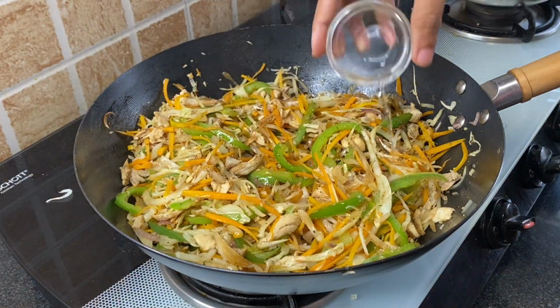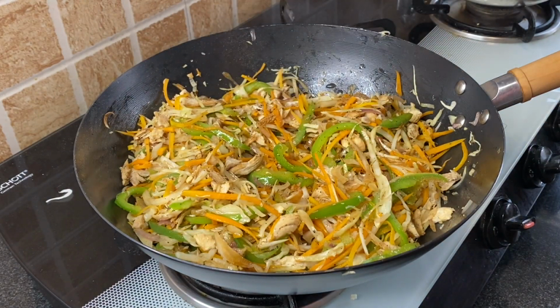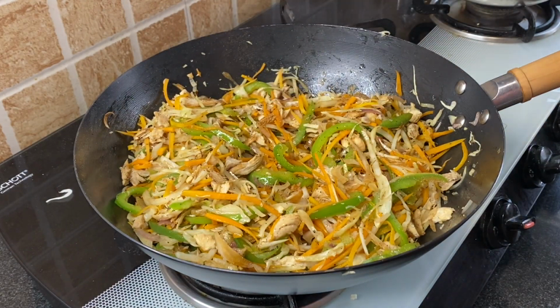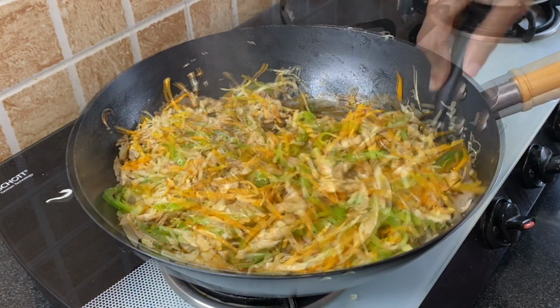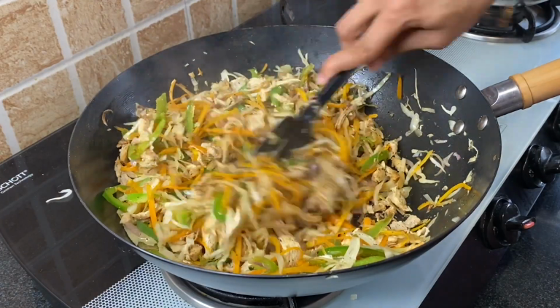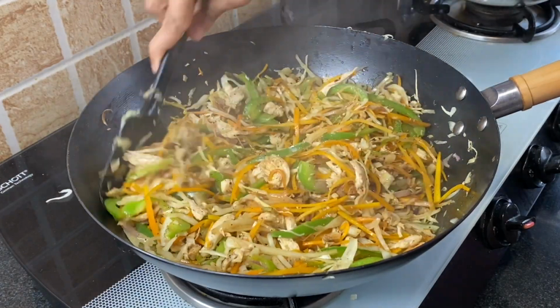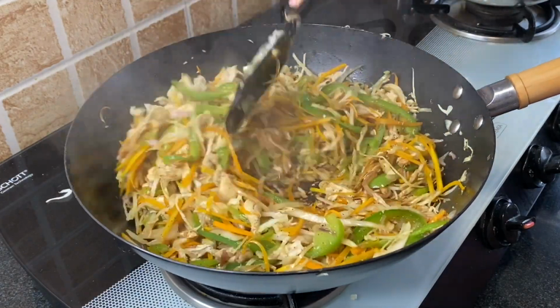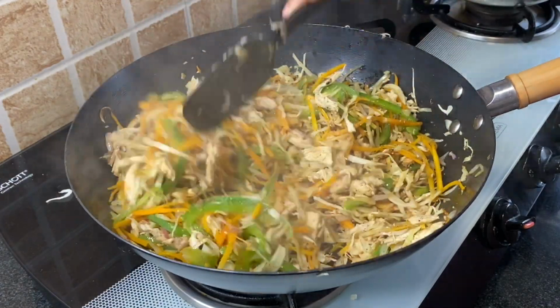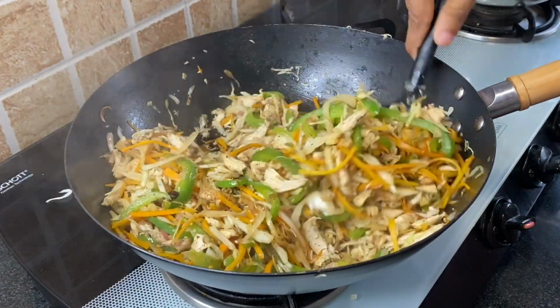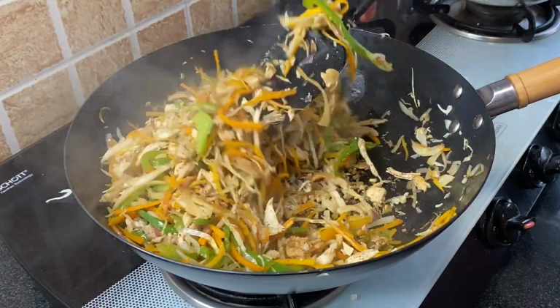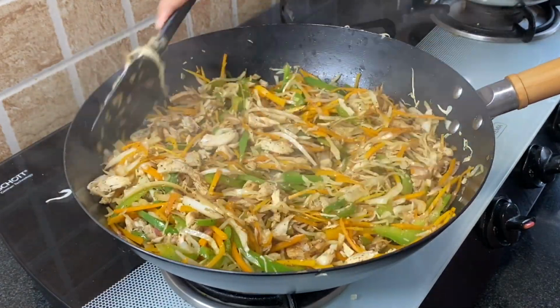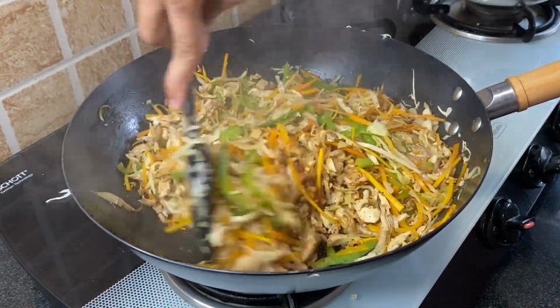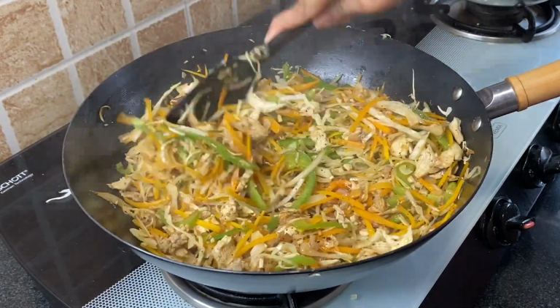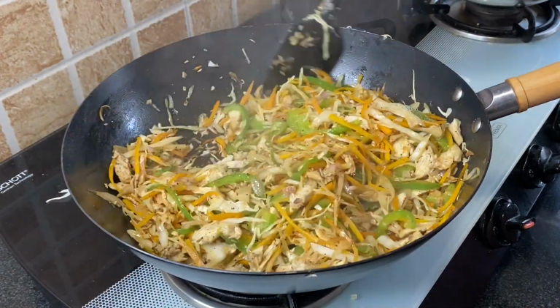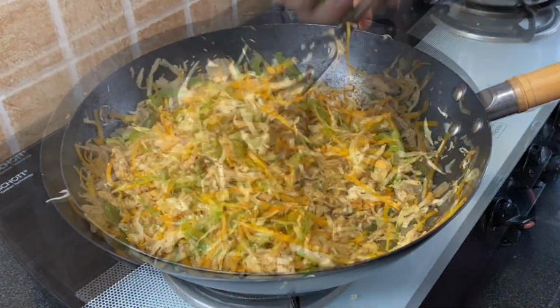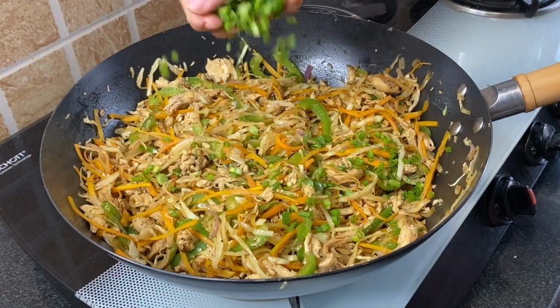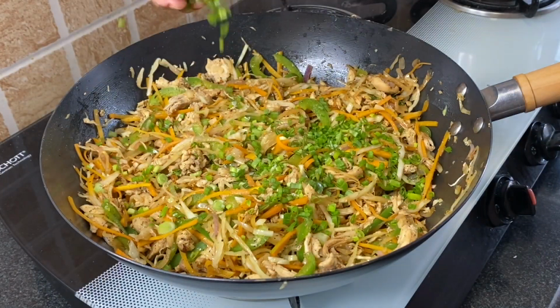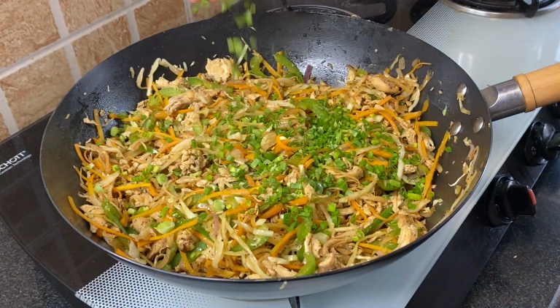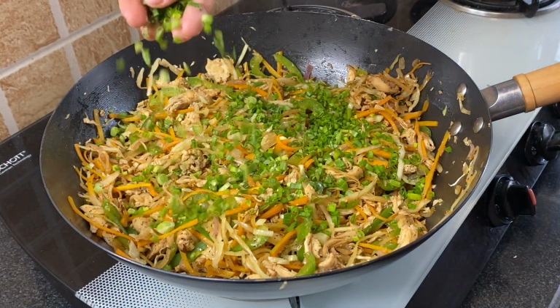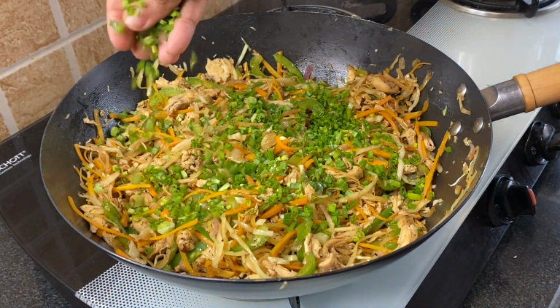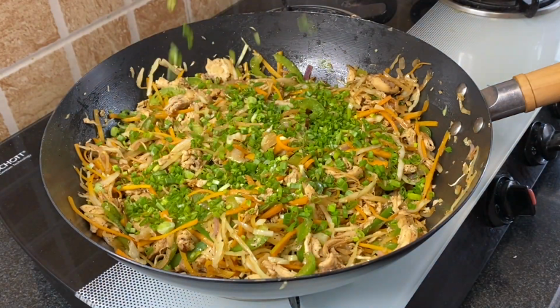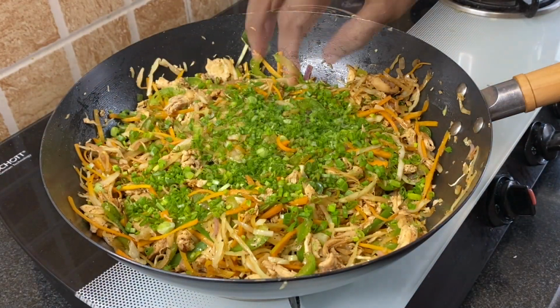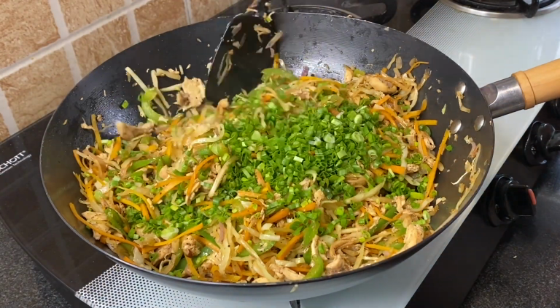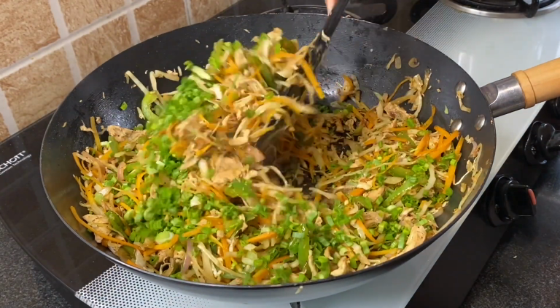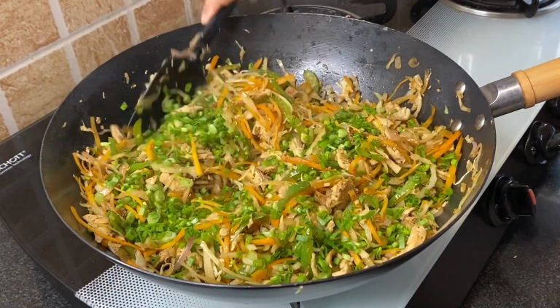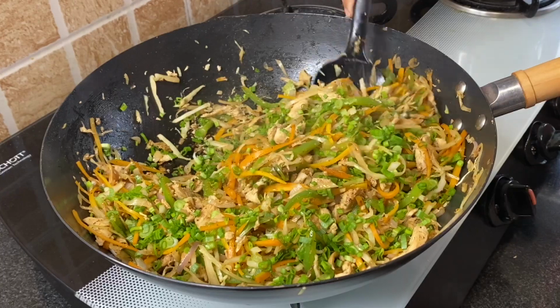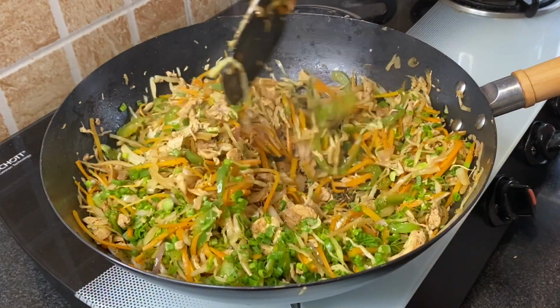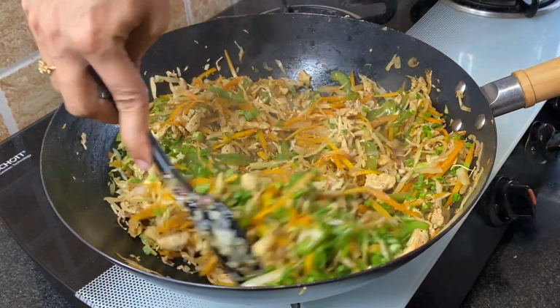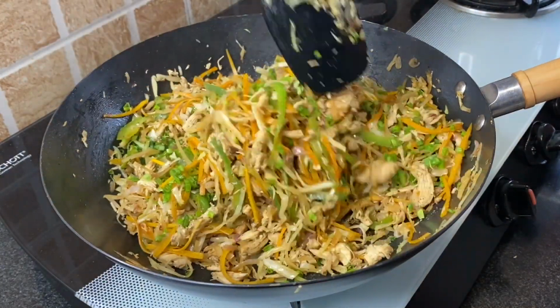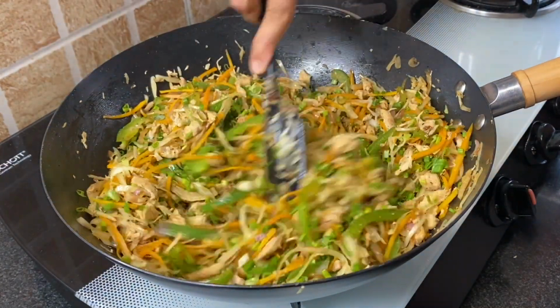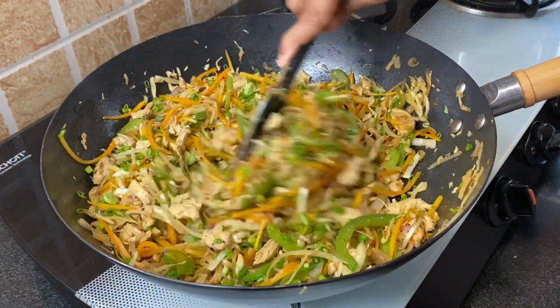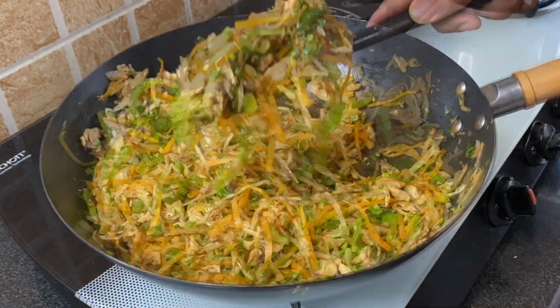Add 1 teaspoon vinegar and 1 cup finely chopped spring onions. Give this a very good mix and switch off the flame.